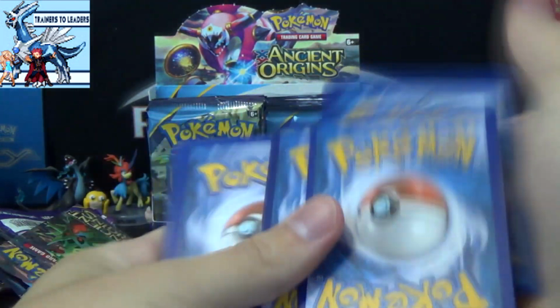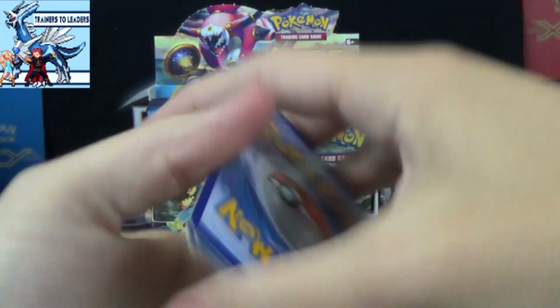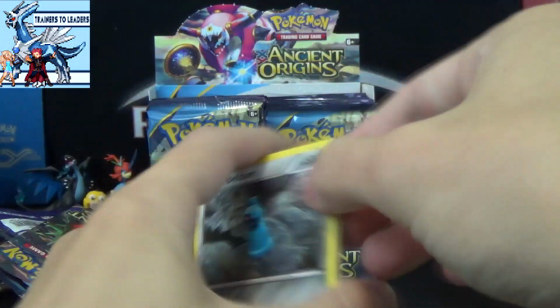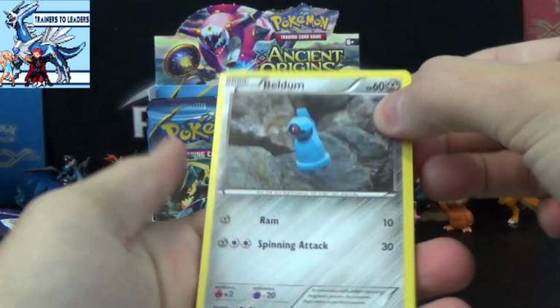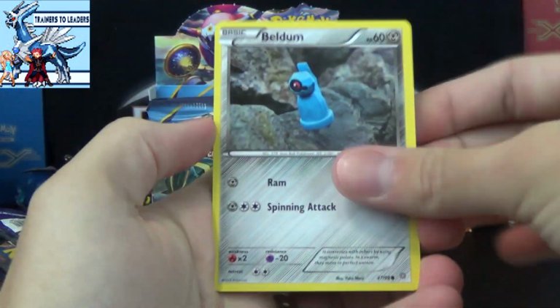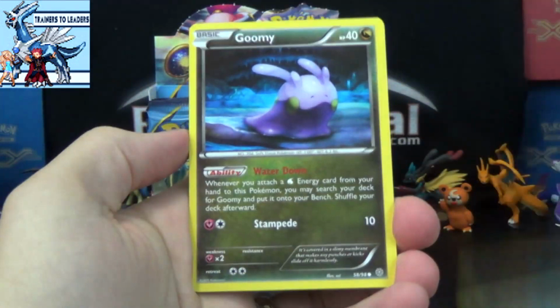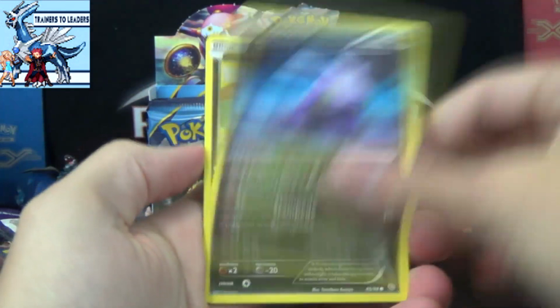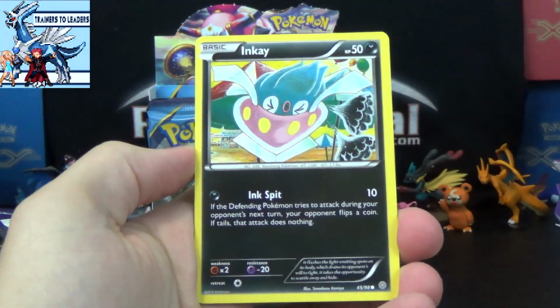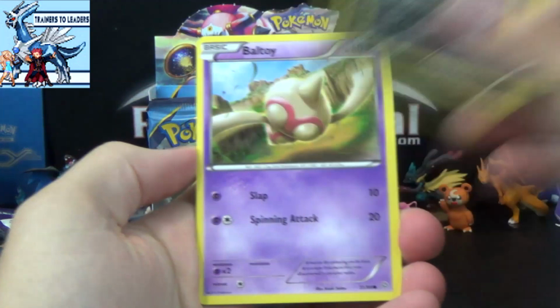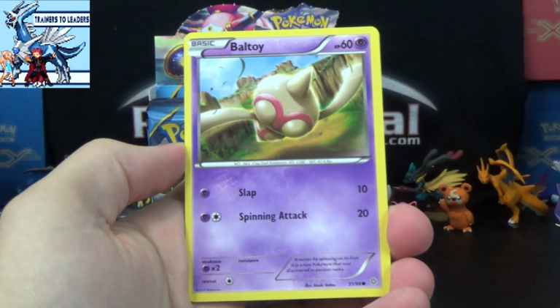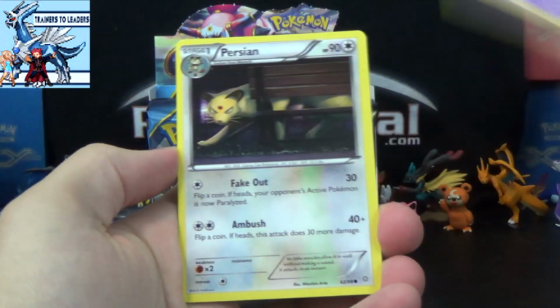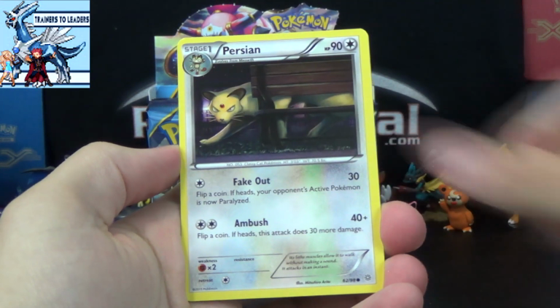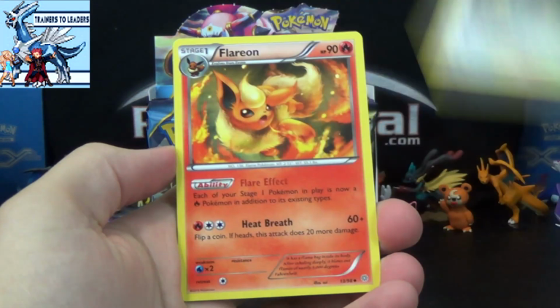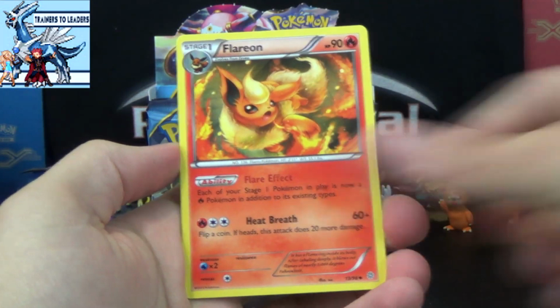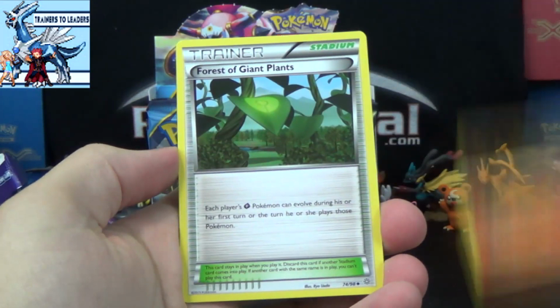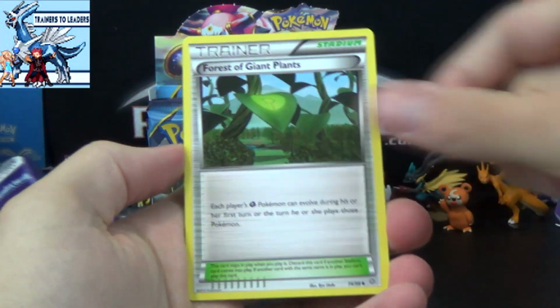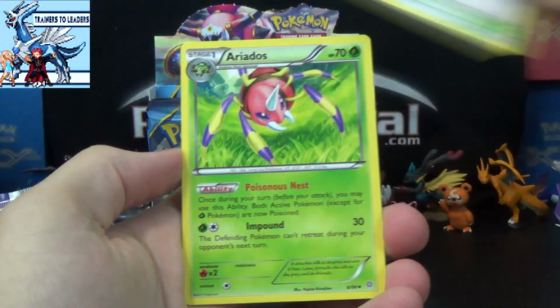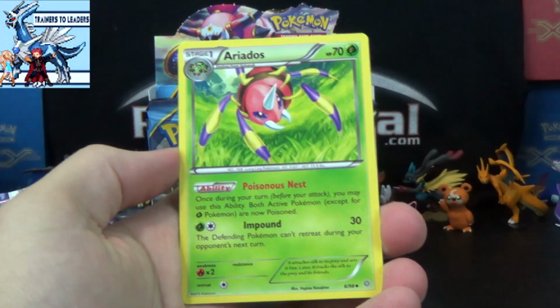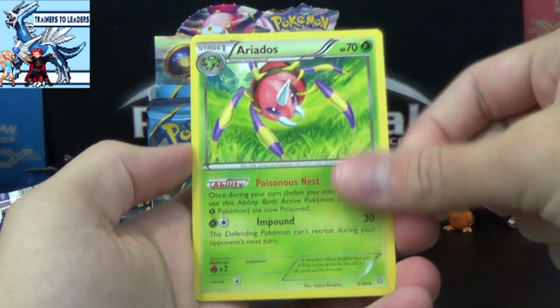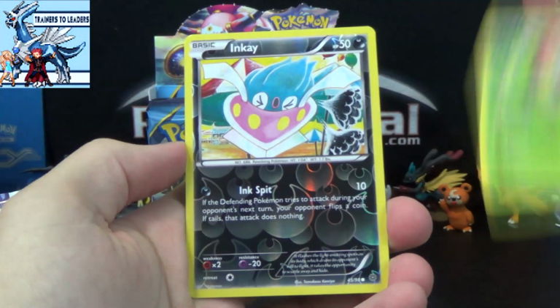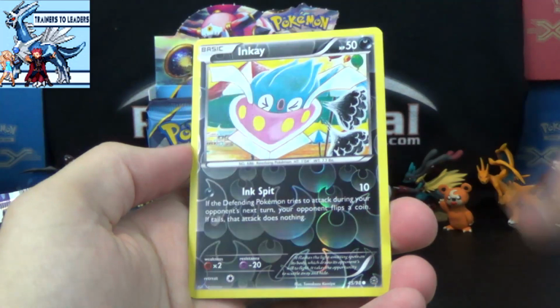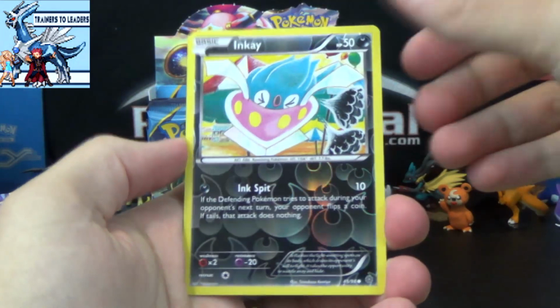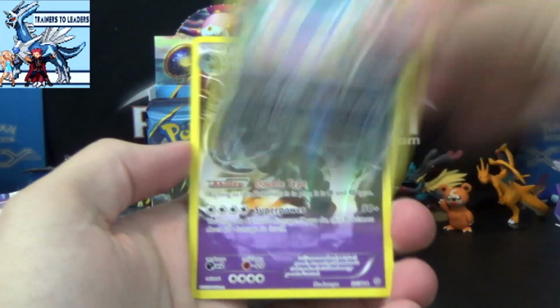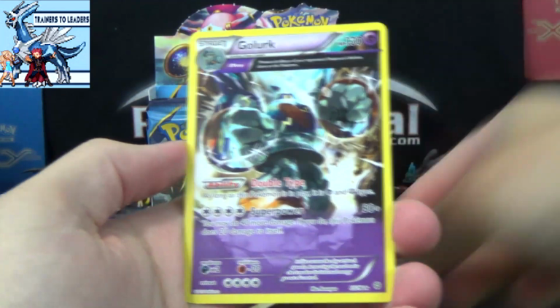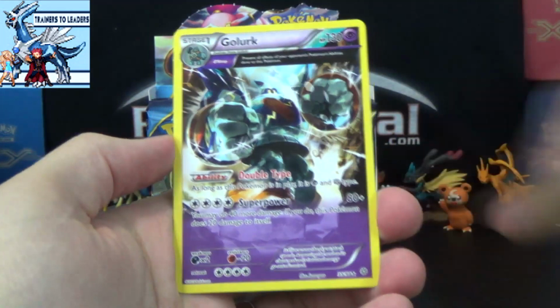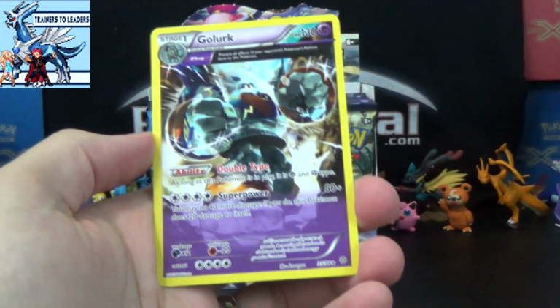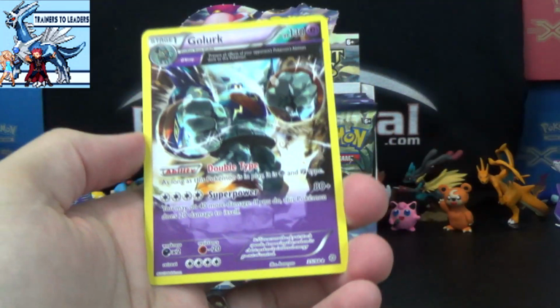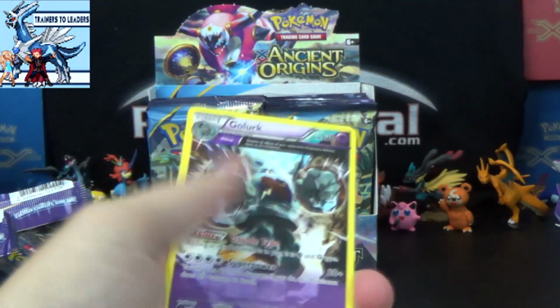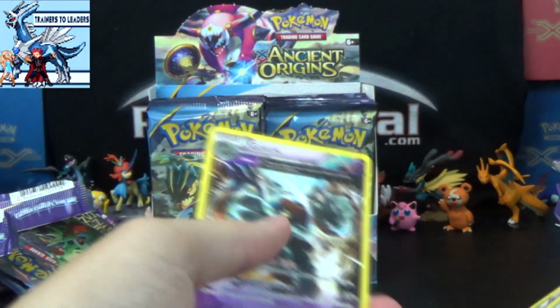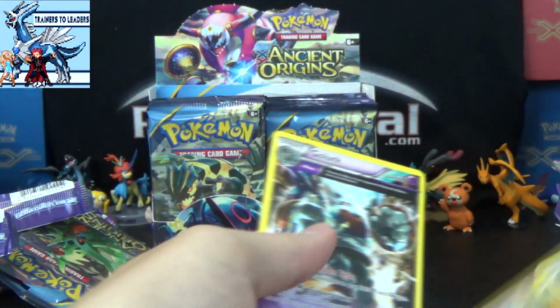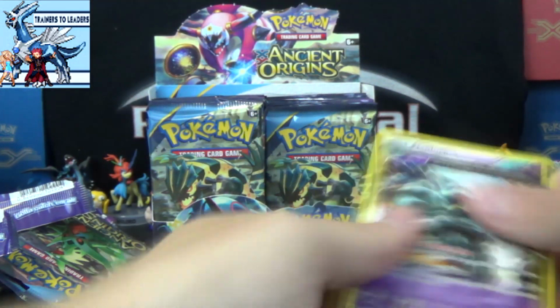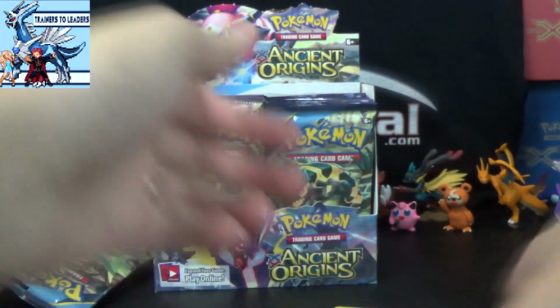Let's go! Meldum, Gumi, Inke, Baltoy, Persian, Flareon, Force Giant Plants, Ariados, Inke Reverse, and a Goalurk. That was two Inke in one pack, I think. Oh my goodness.